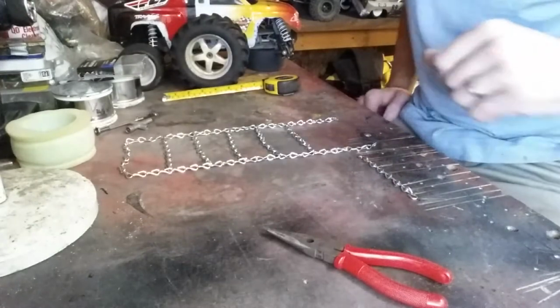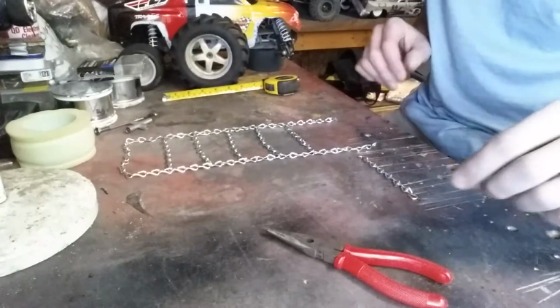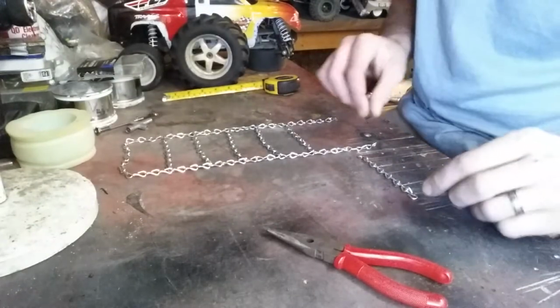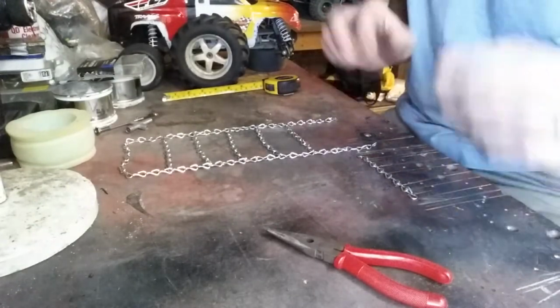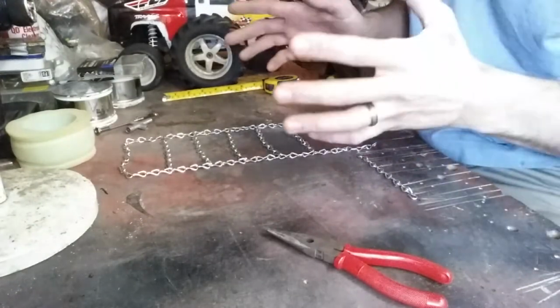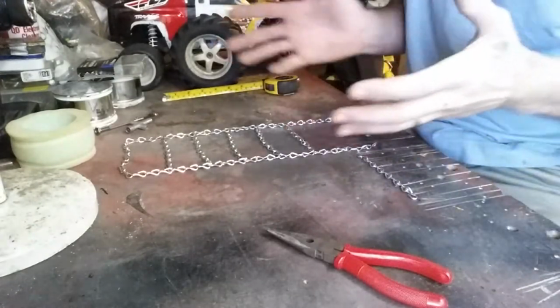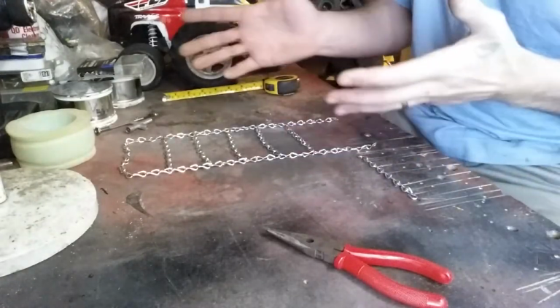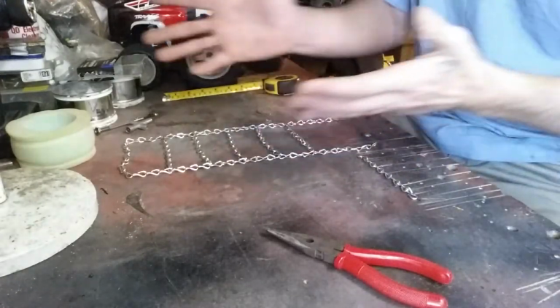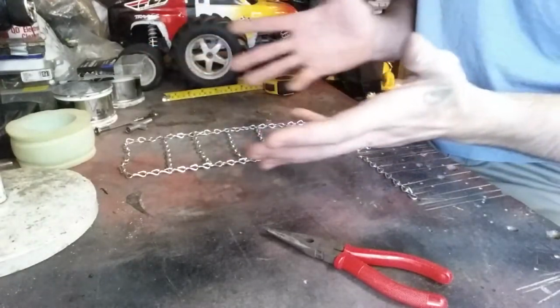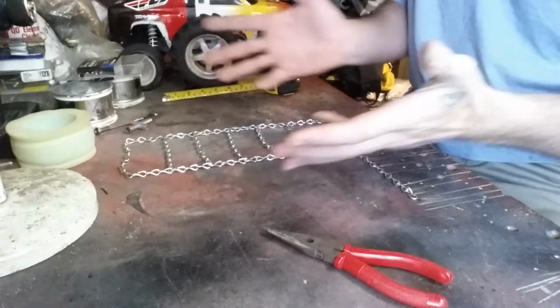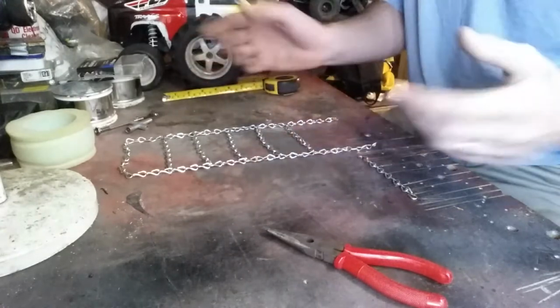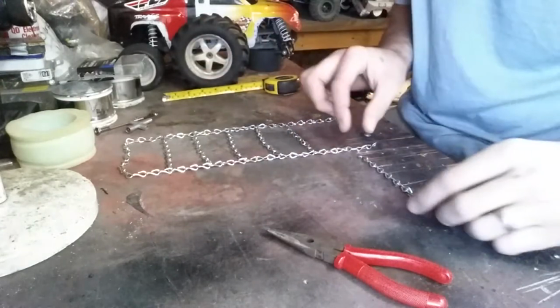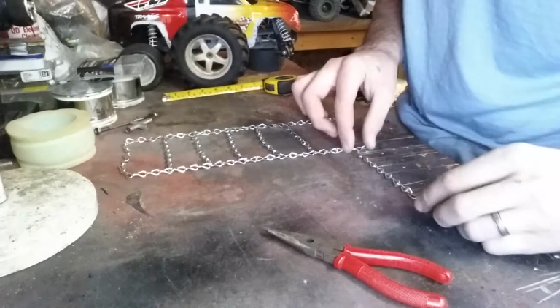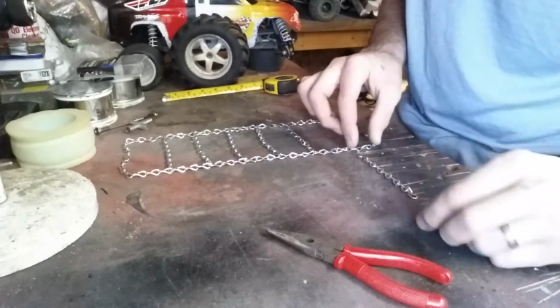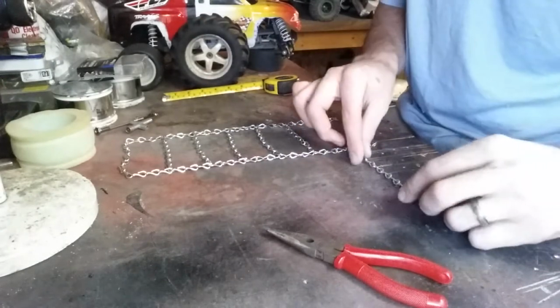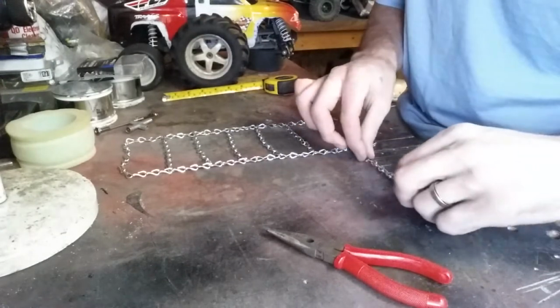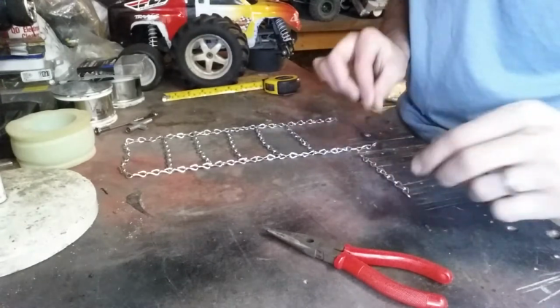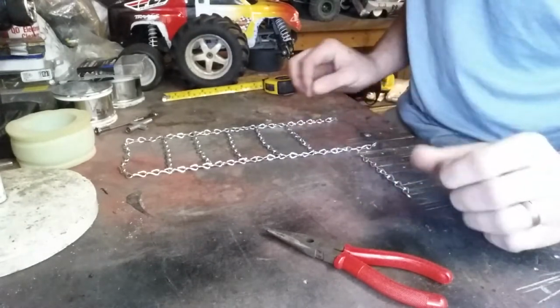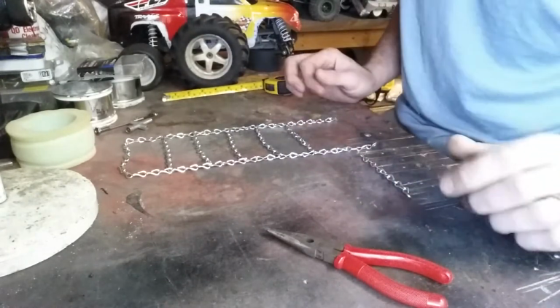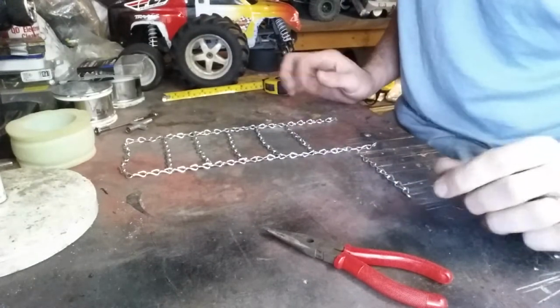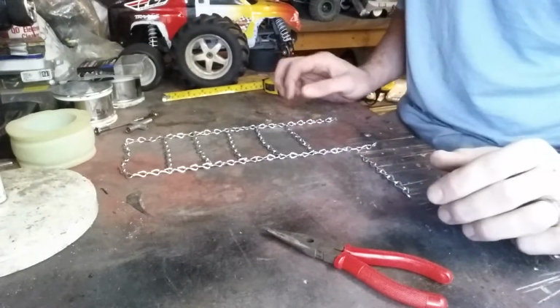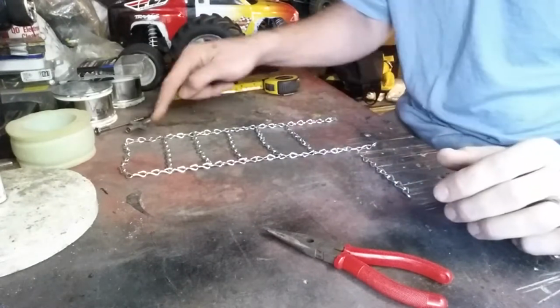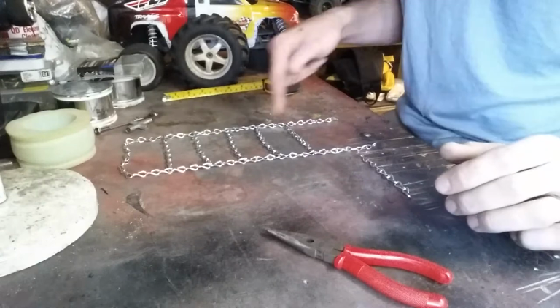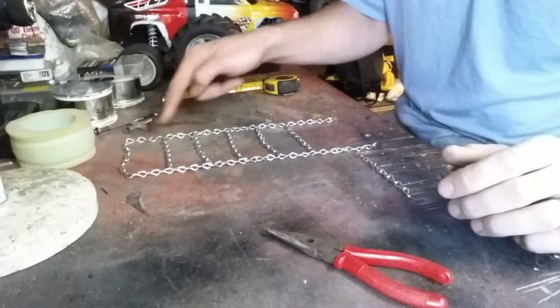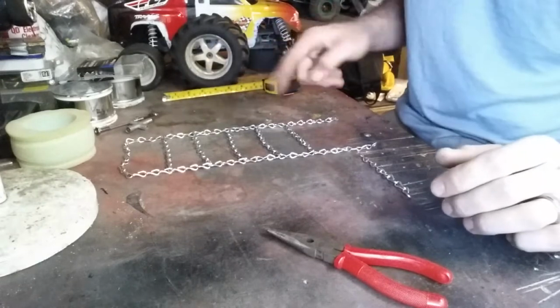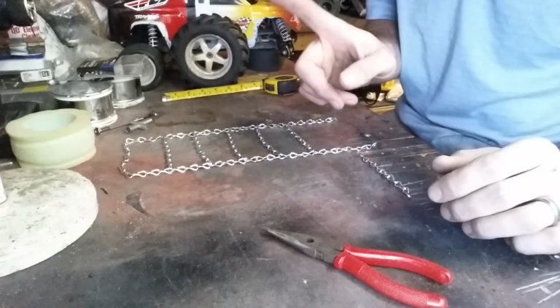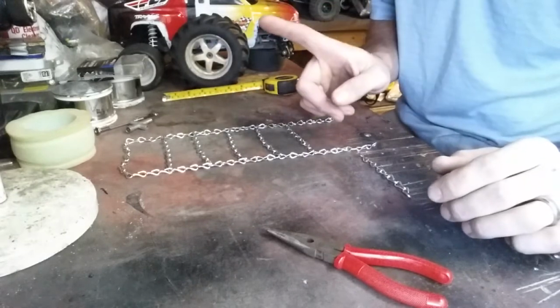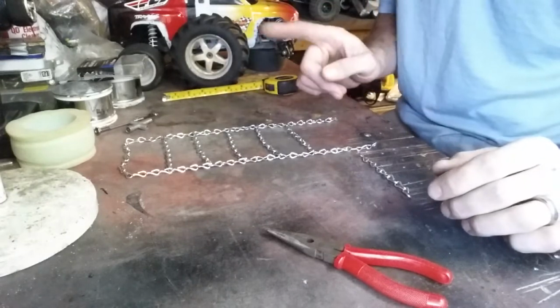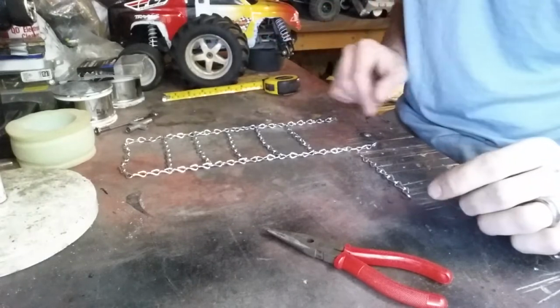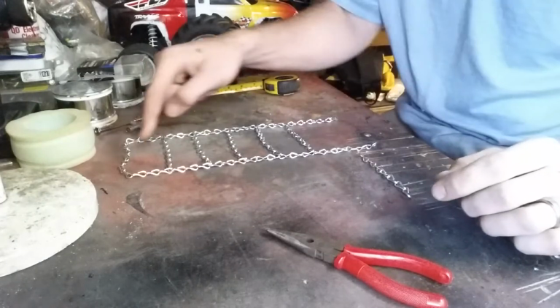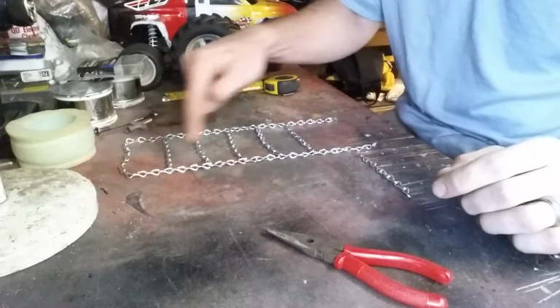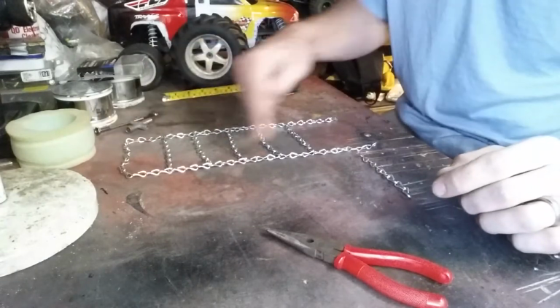Hey, welcome back. The magic of television. Well I left one off for you. Luckily I did pause it and put it on there because I had this side off by 1. Very important that they are 3 away.